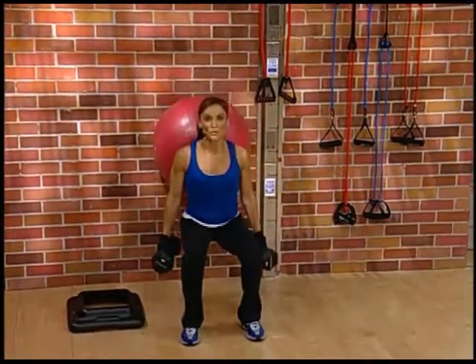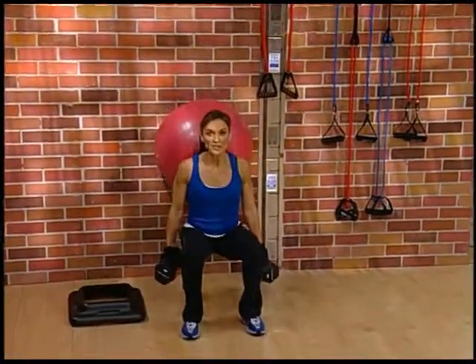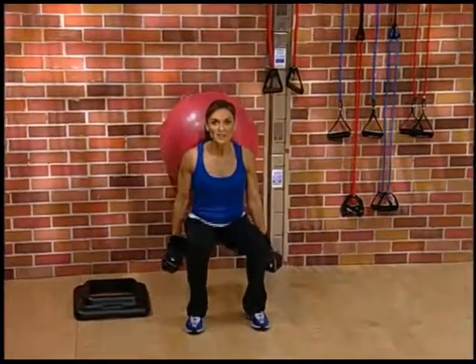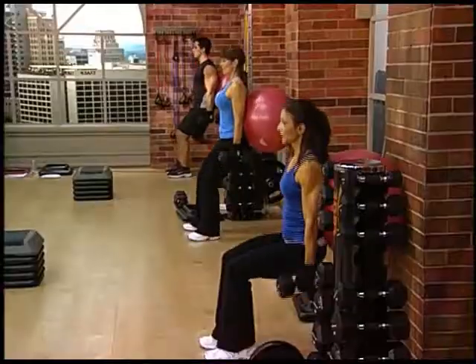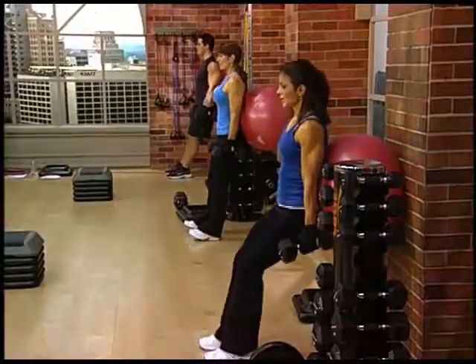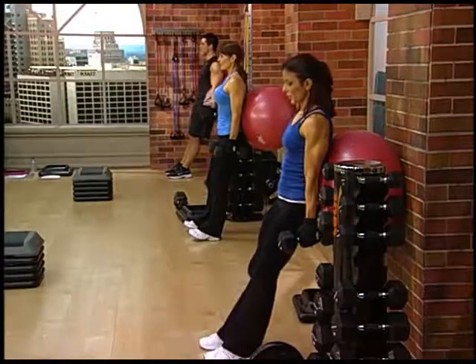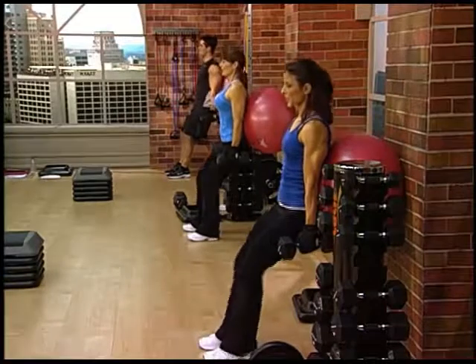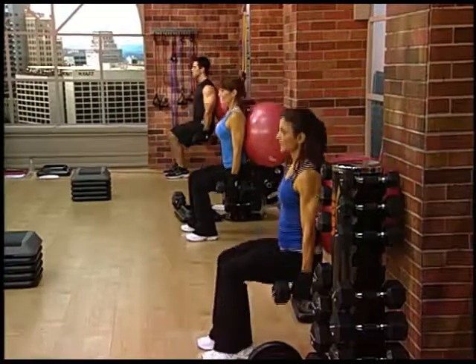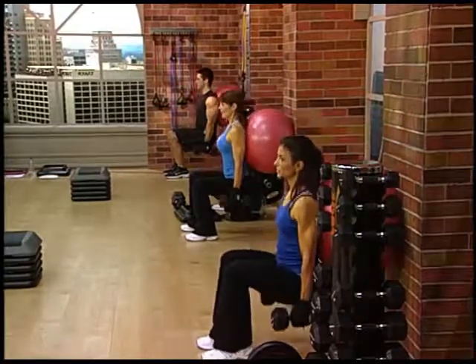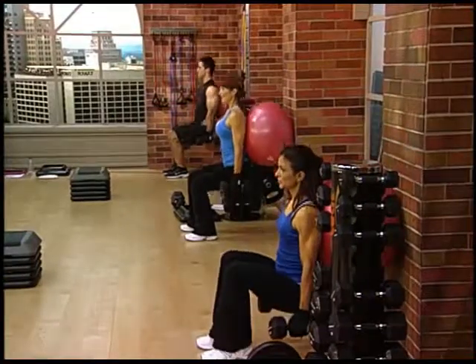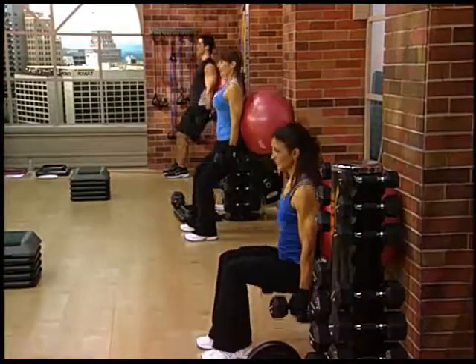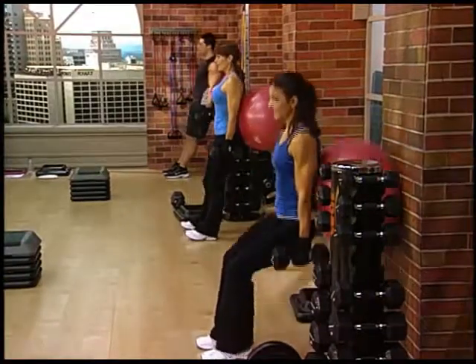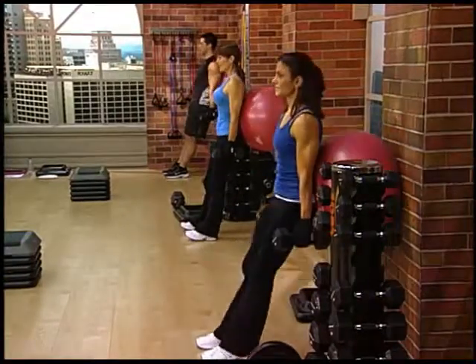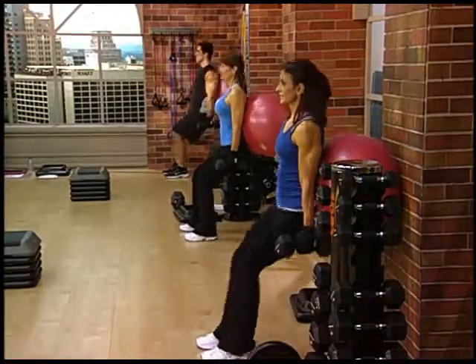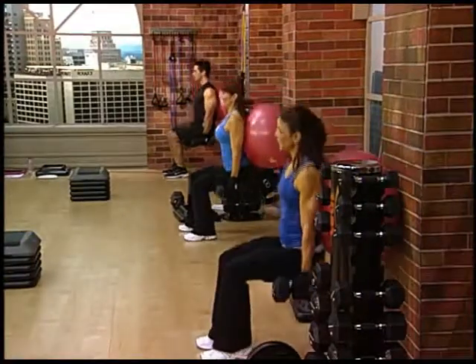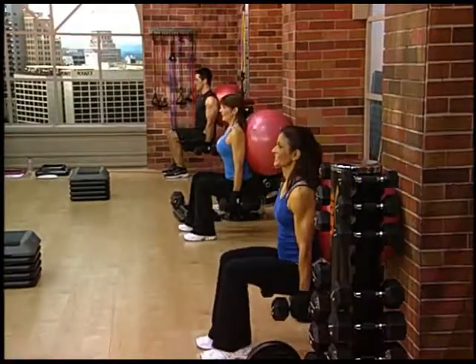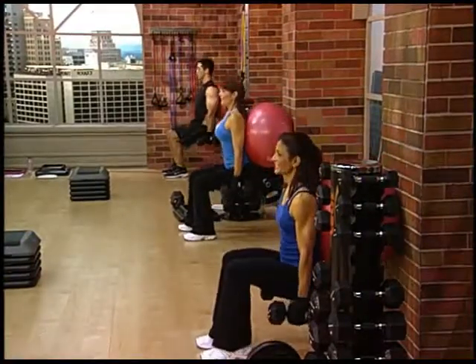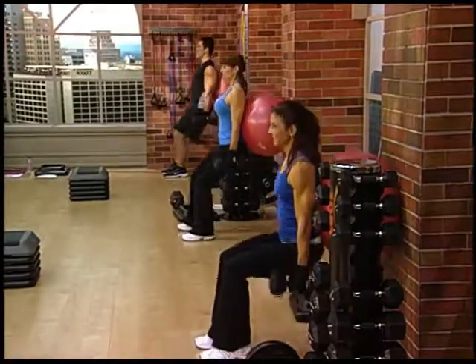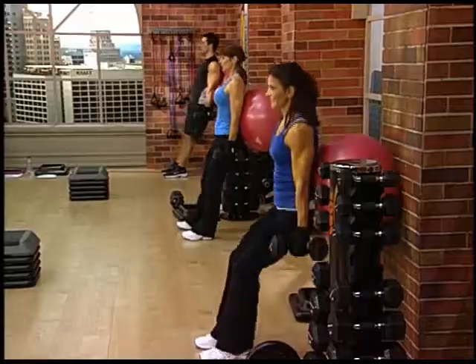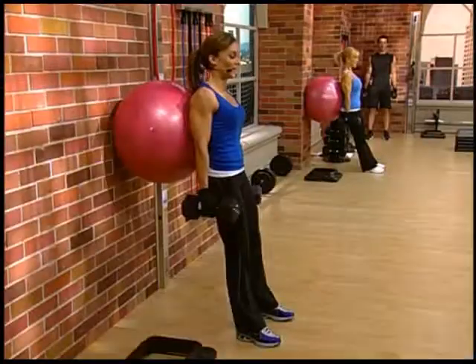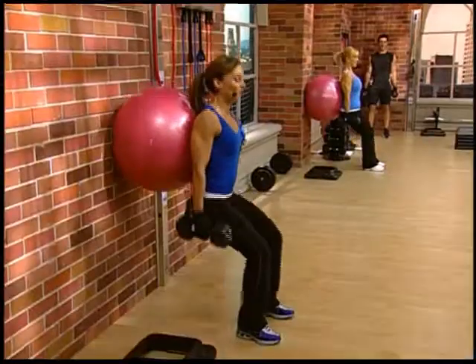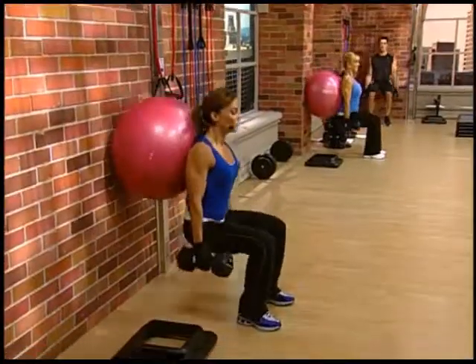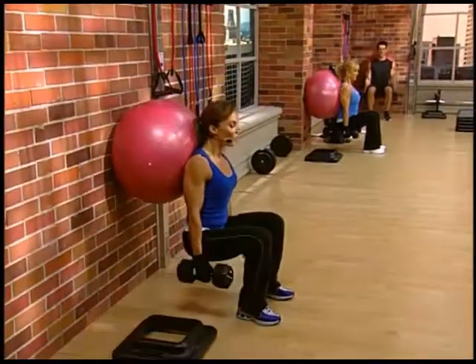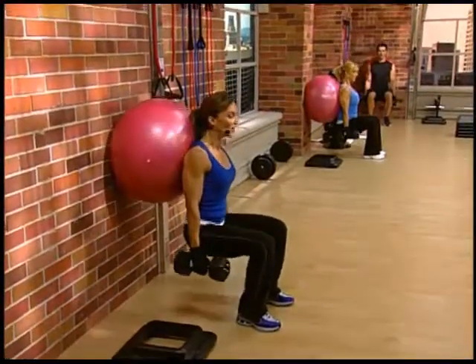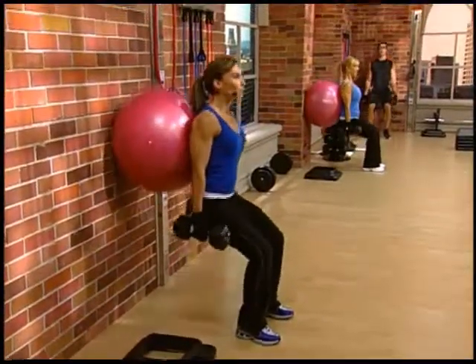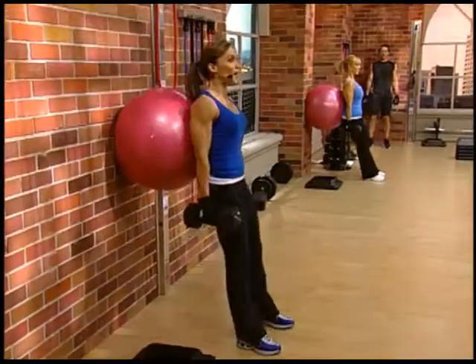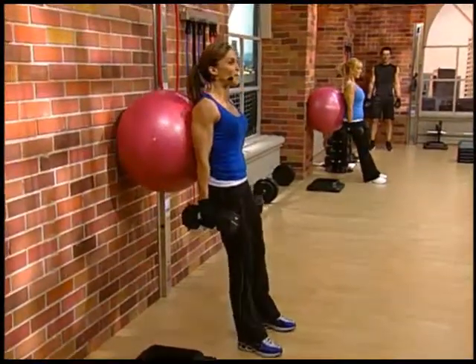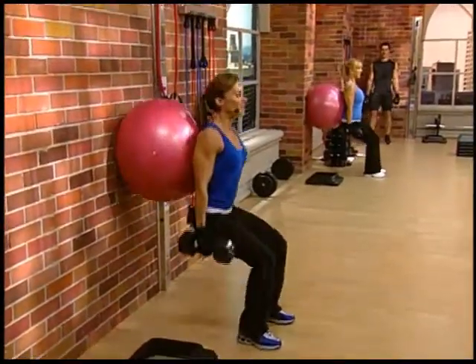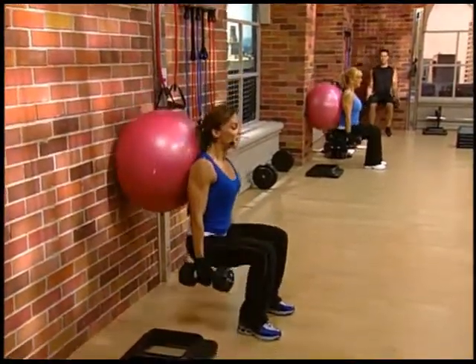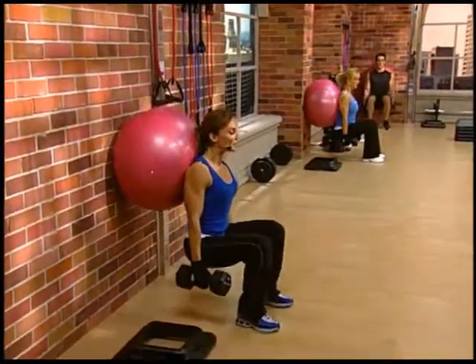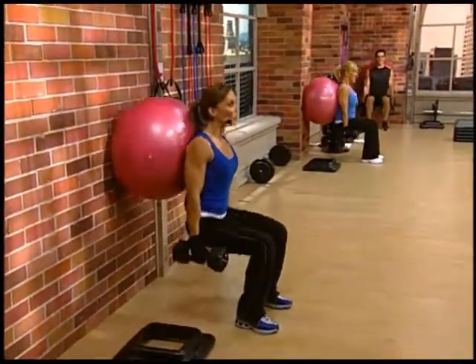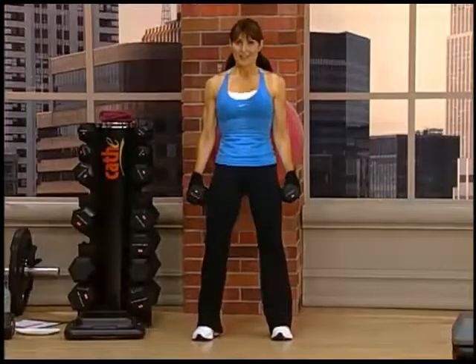You got one and up. Two and up. Three. Nice. Four. Push it up. Five. Keep the core strong.